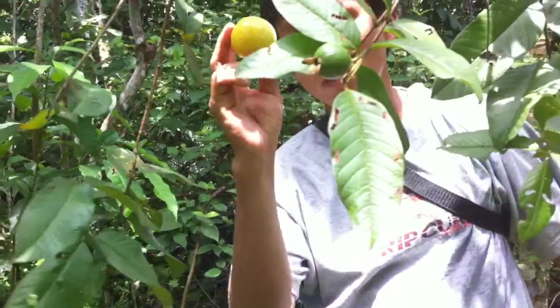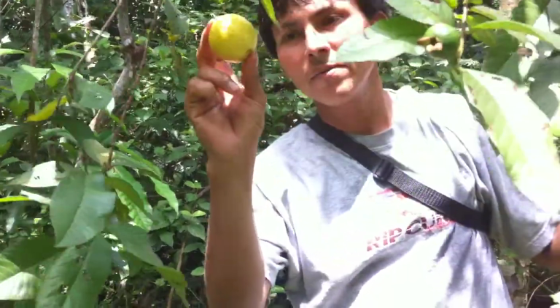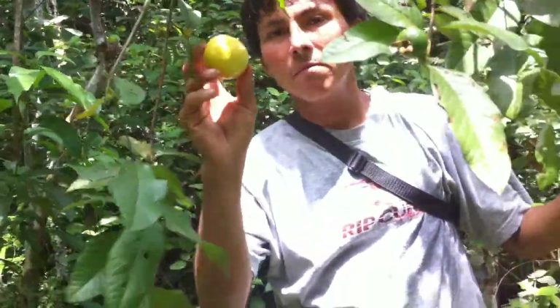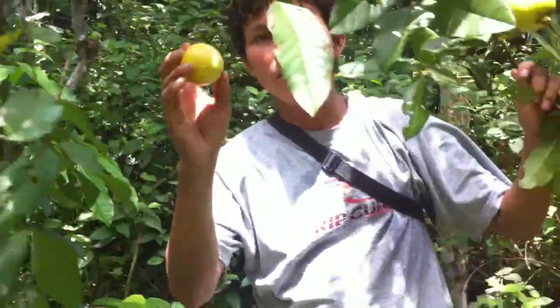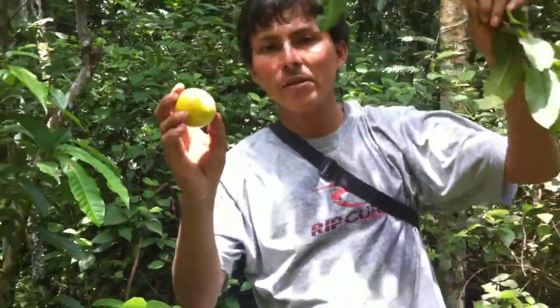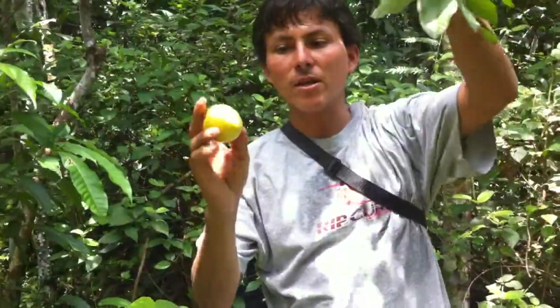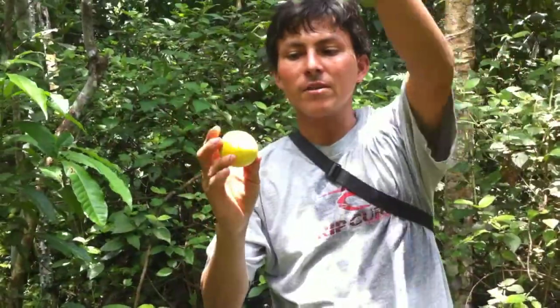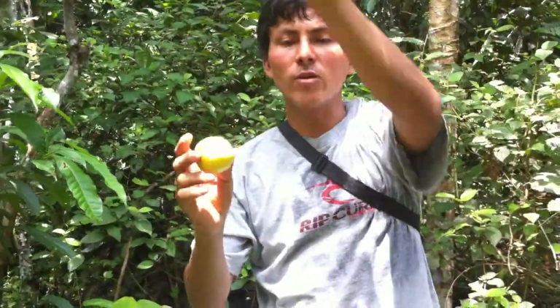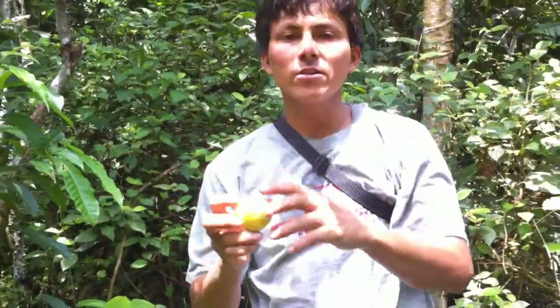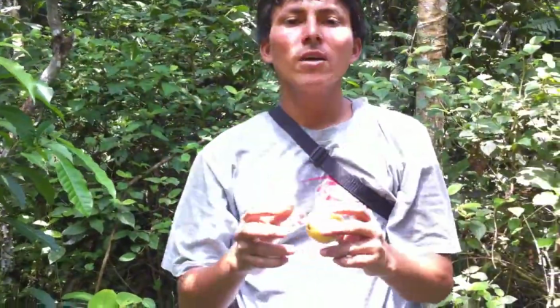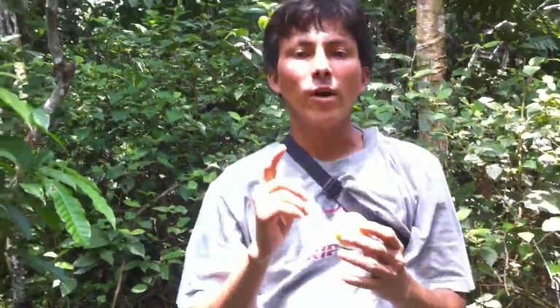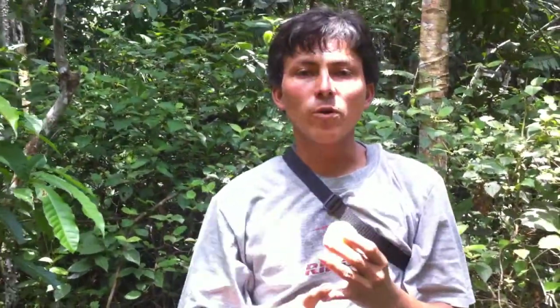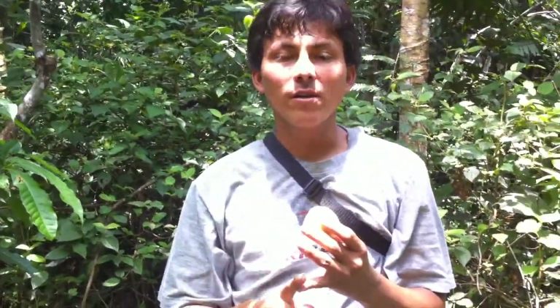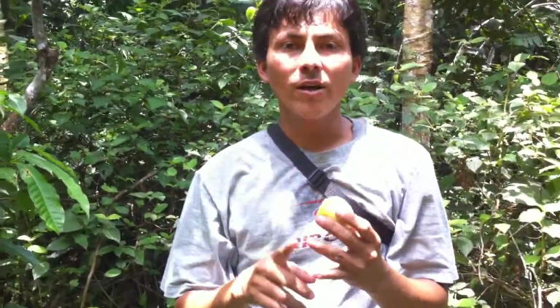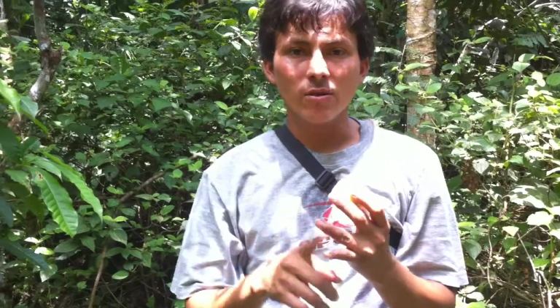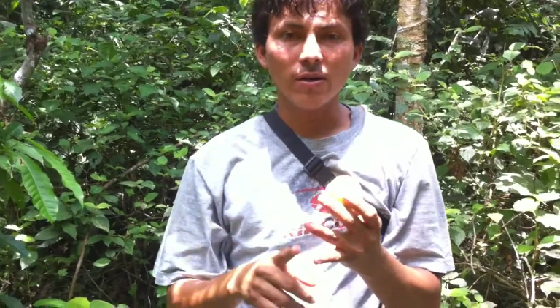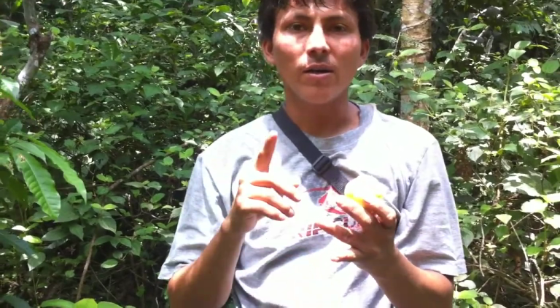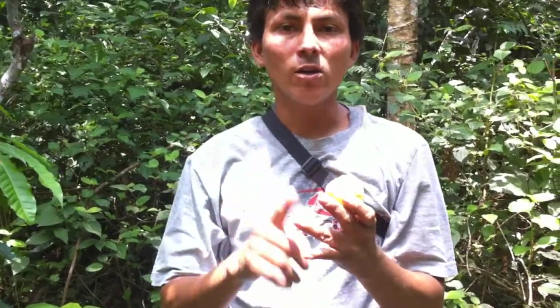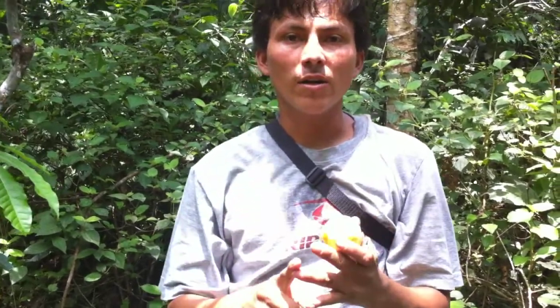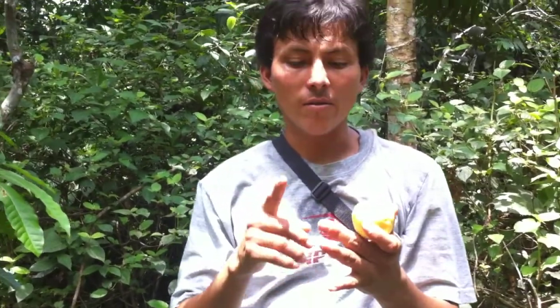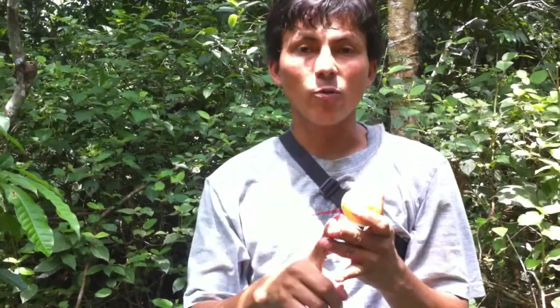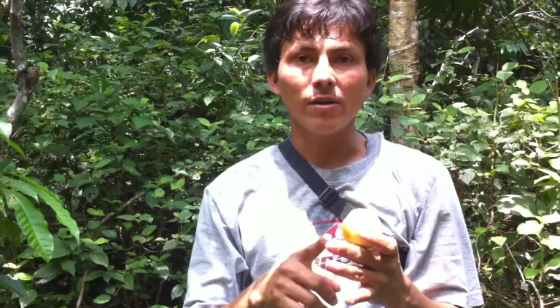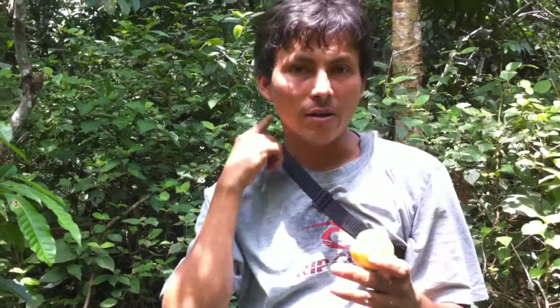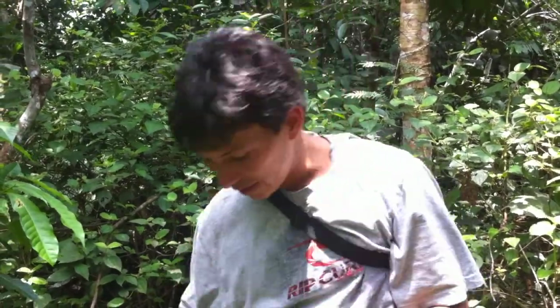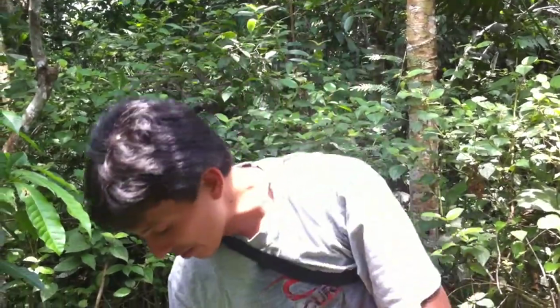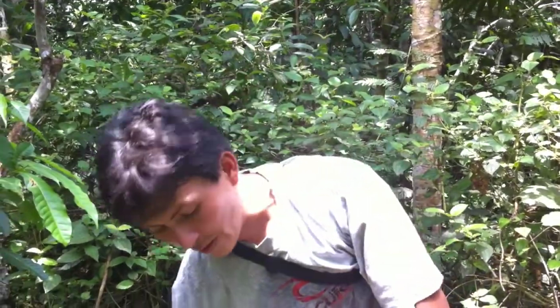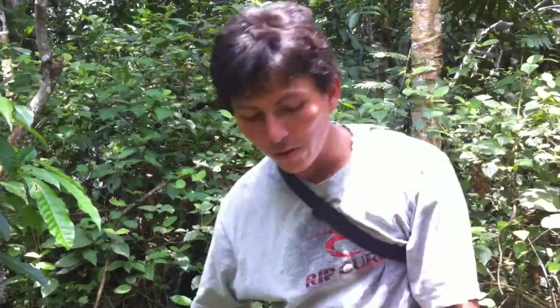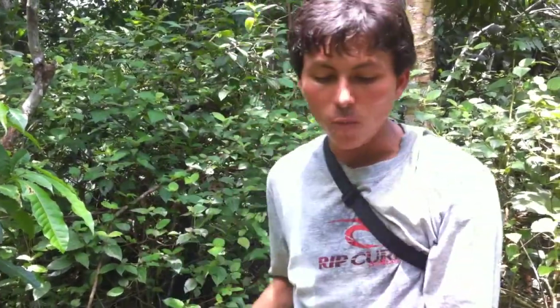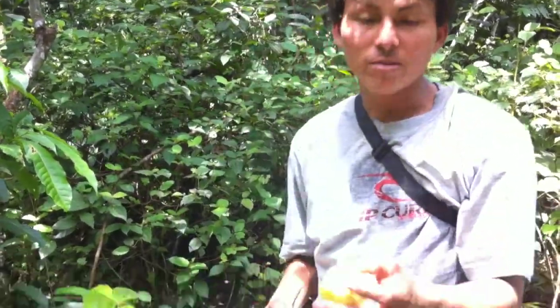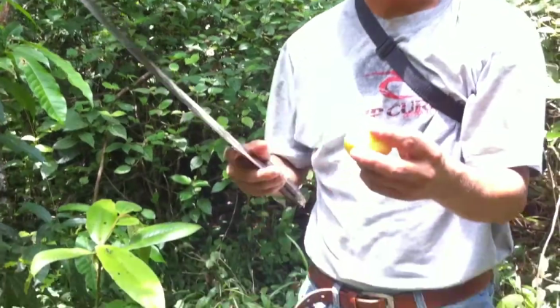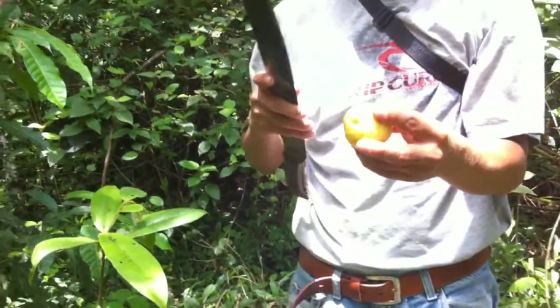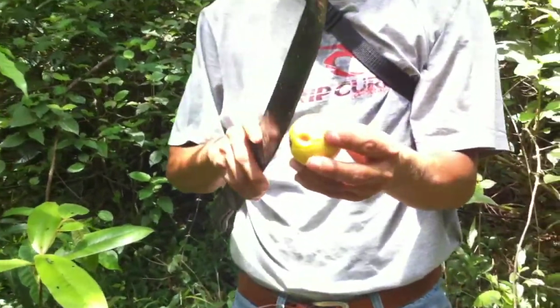When it's ripe it's yellow on the inside, but there are two kinds — white one, yellow one, and red one. This is a red one. I want to open it — it's a red one.